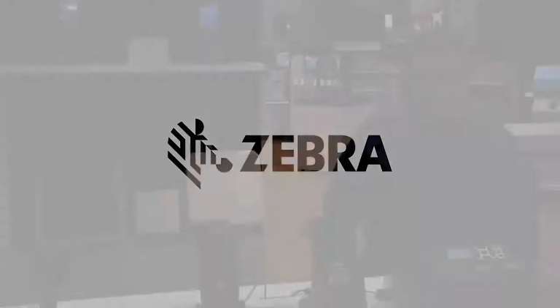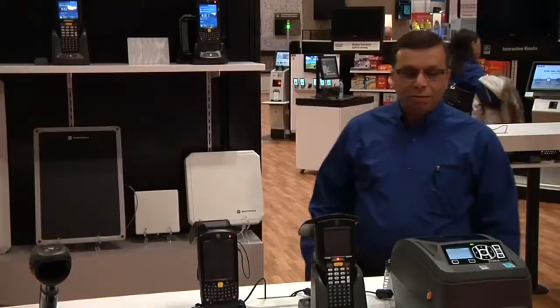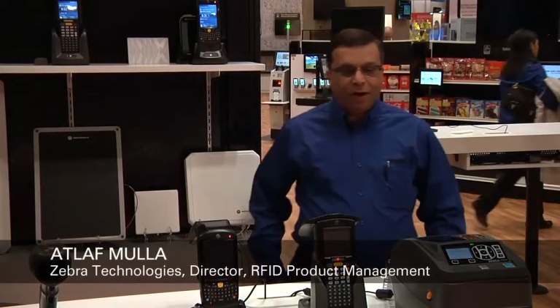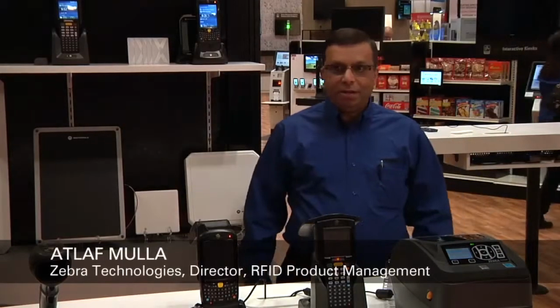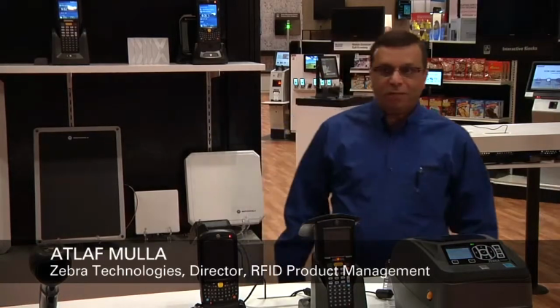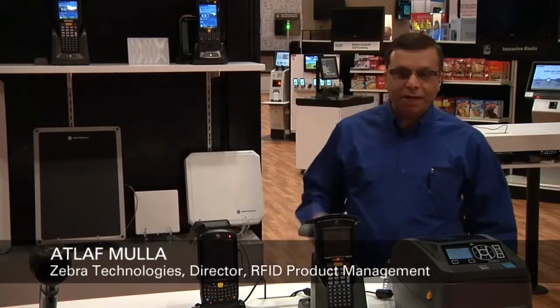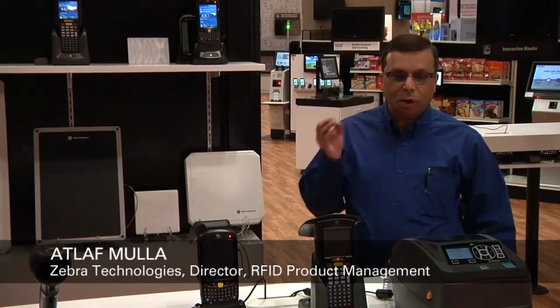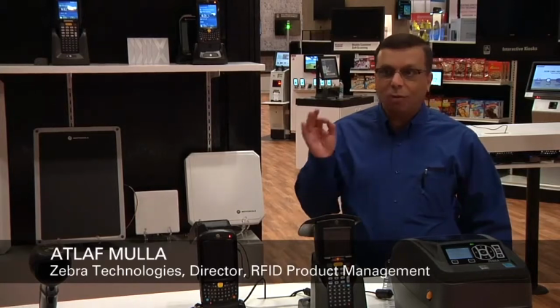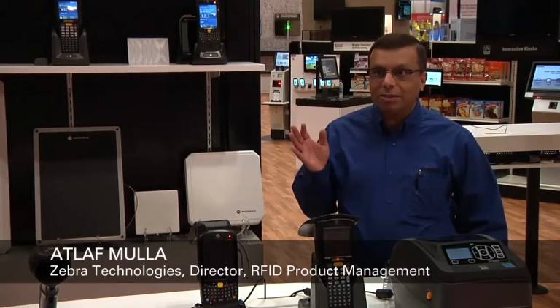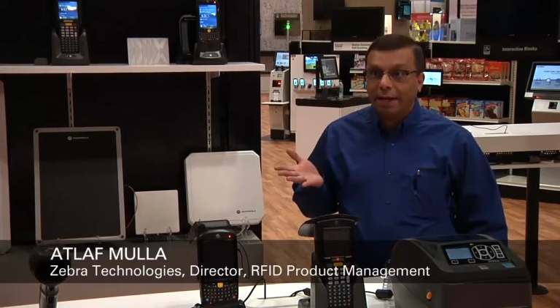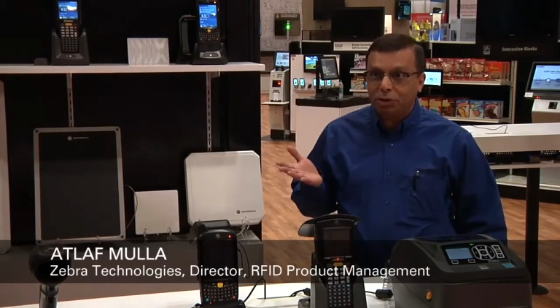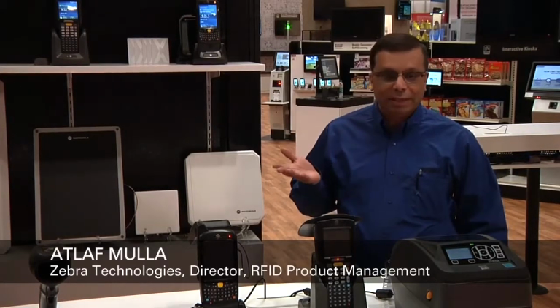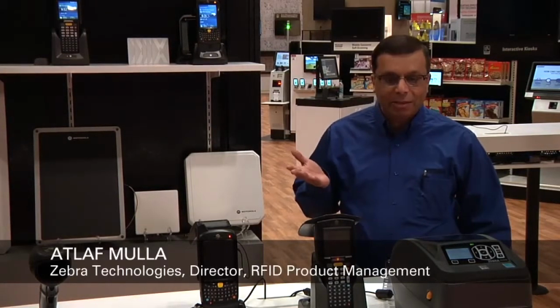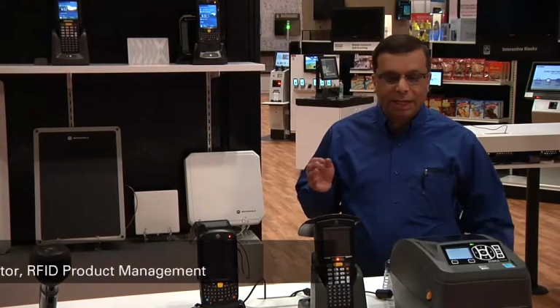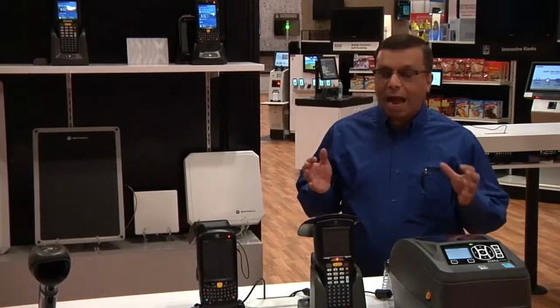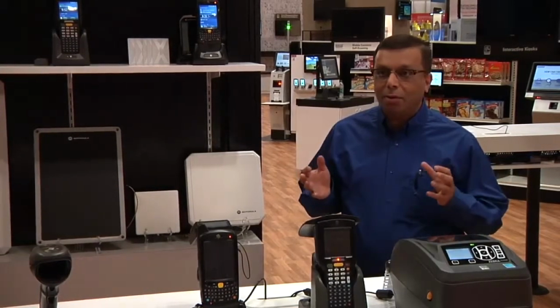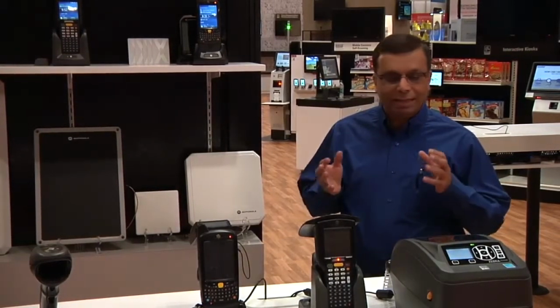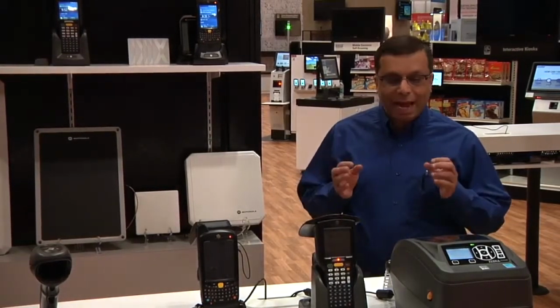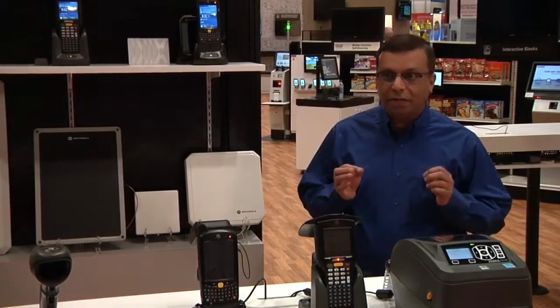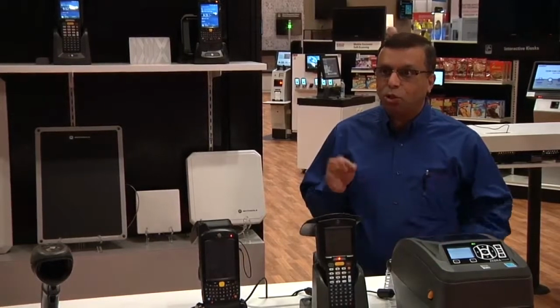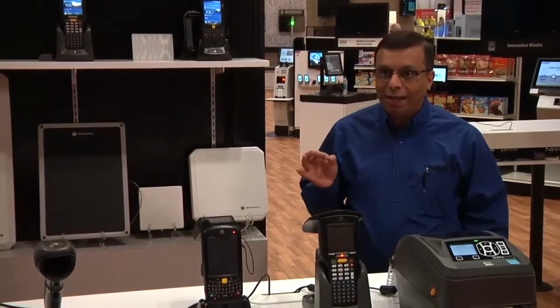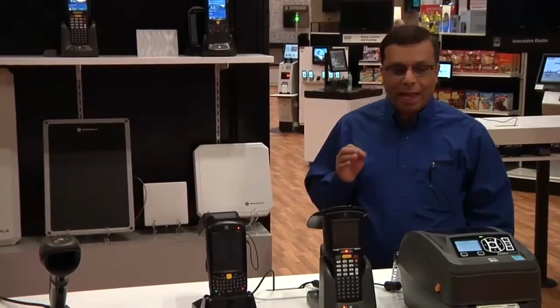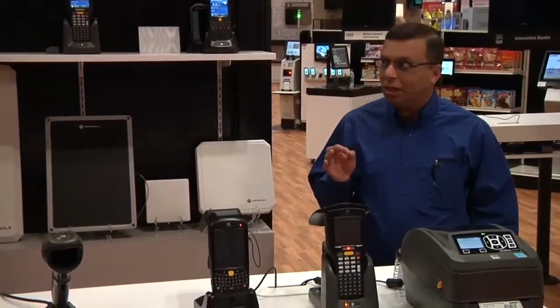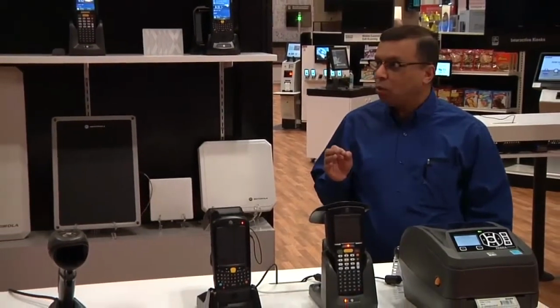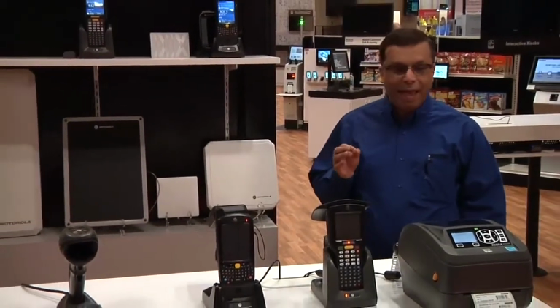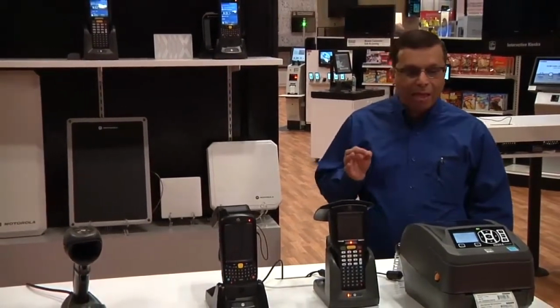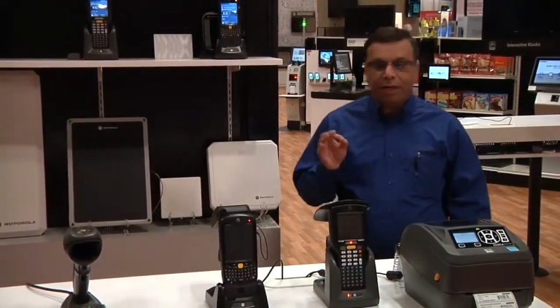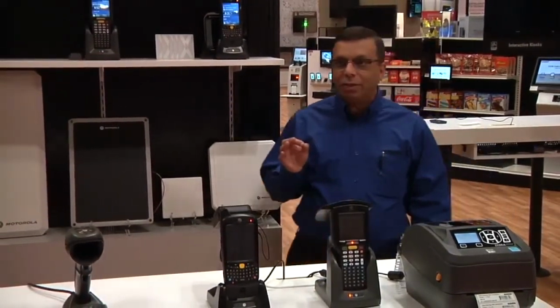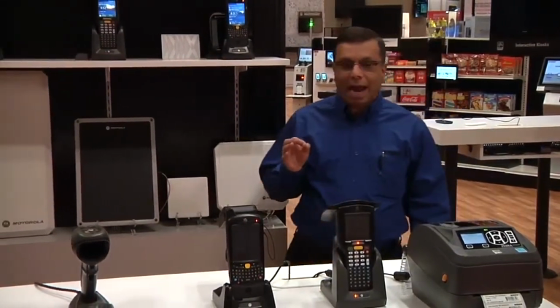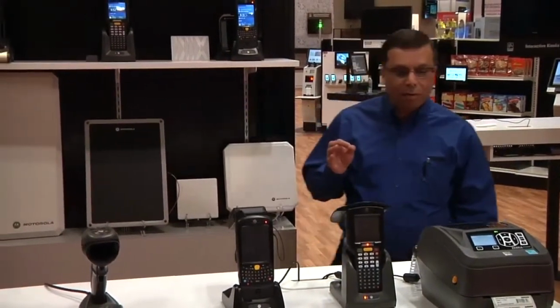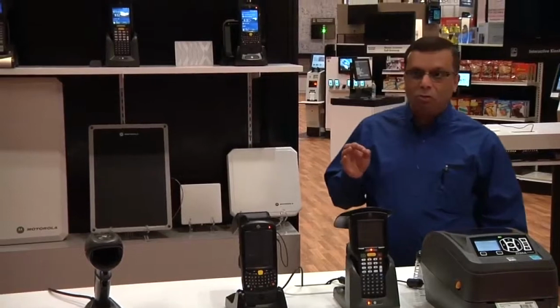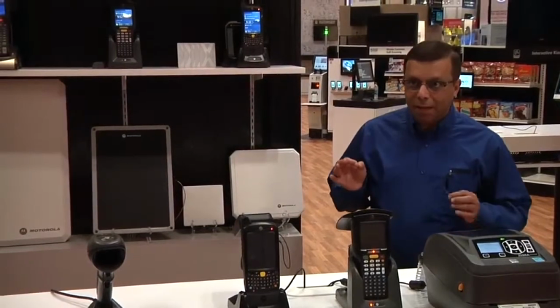Welcome to RFID. UHF RFID is a perfect wireless bulk data capture technology that allows item level tag identification quickly and efficiently, providing accurate inventory and item level visibility.